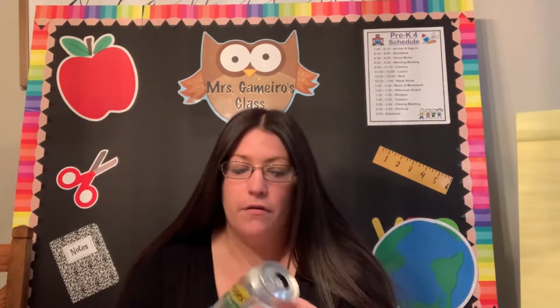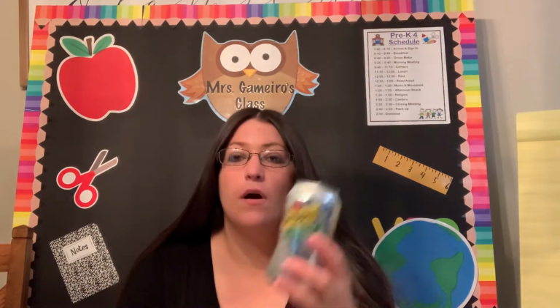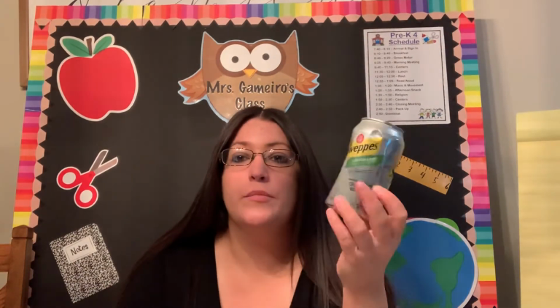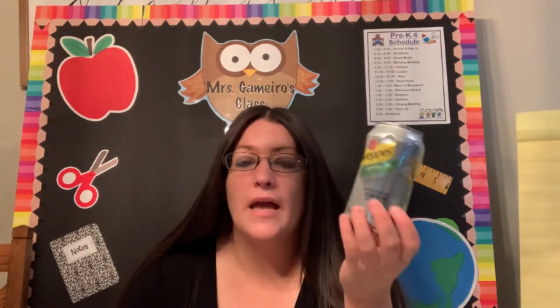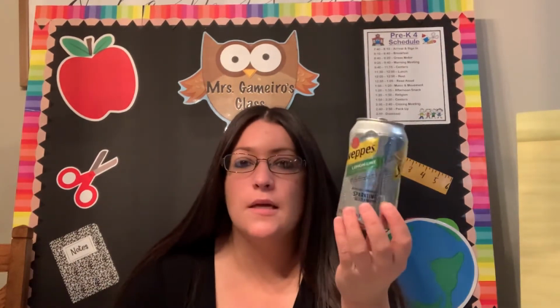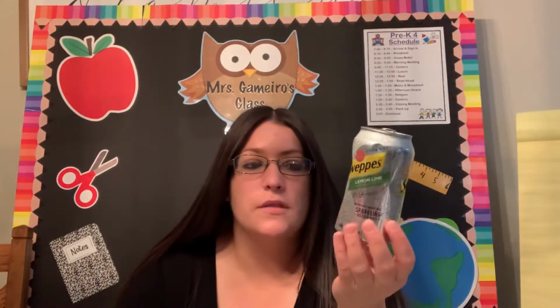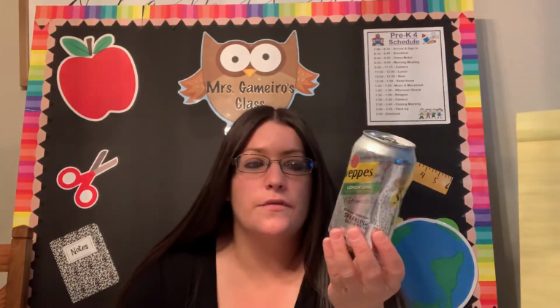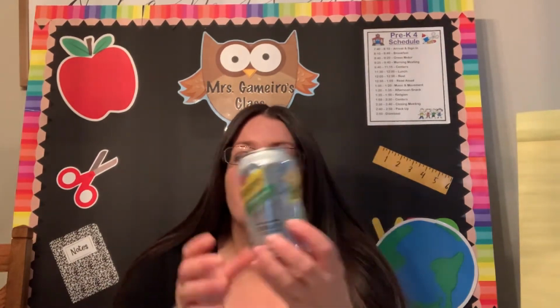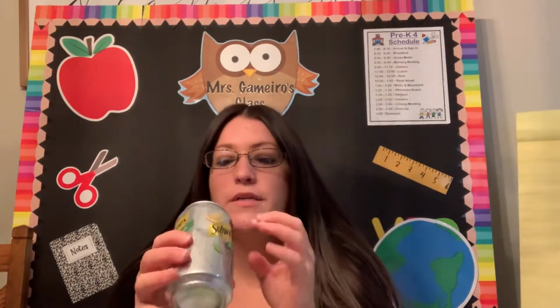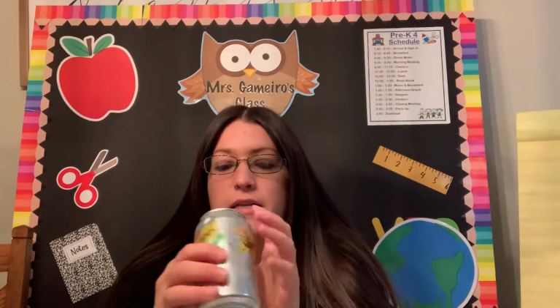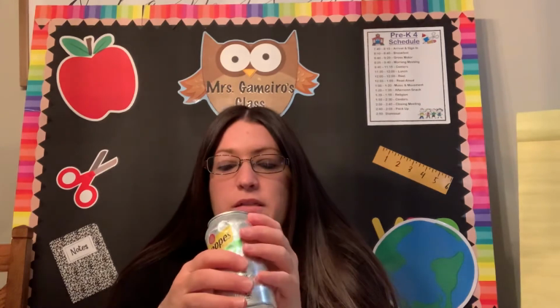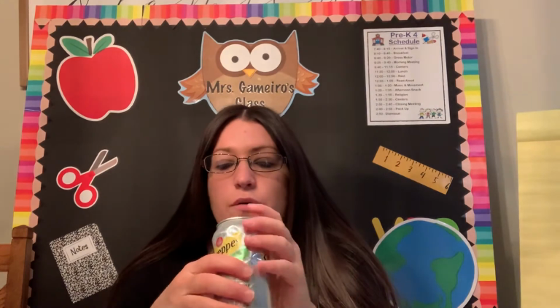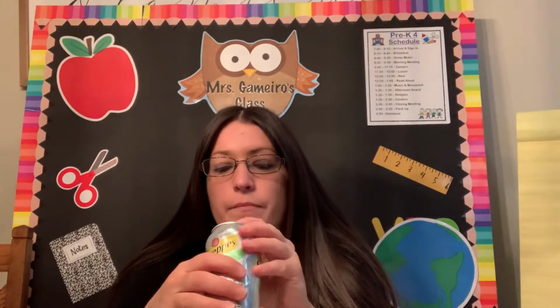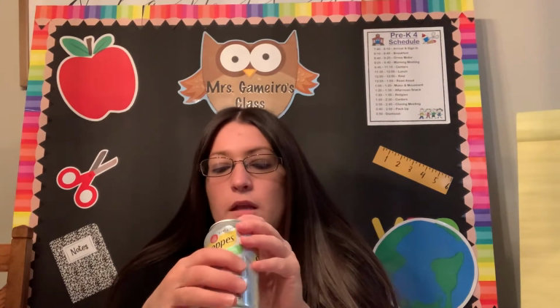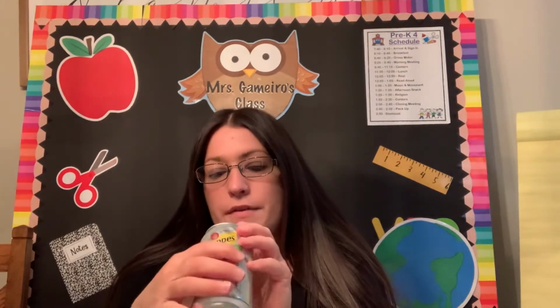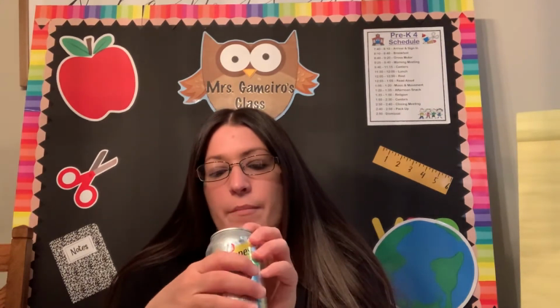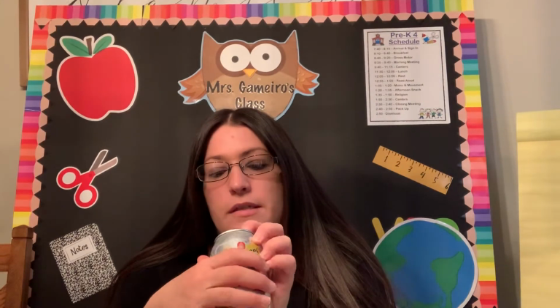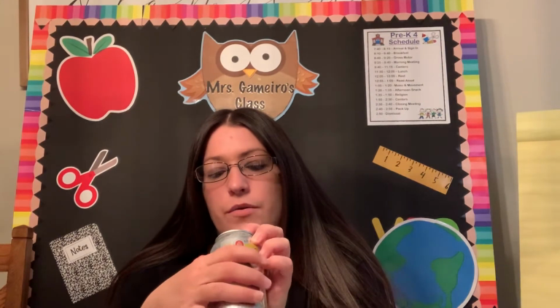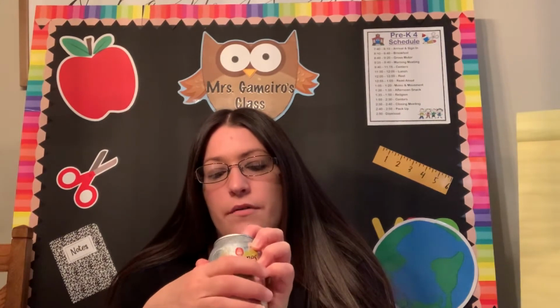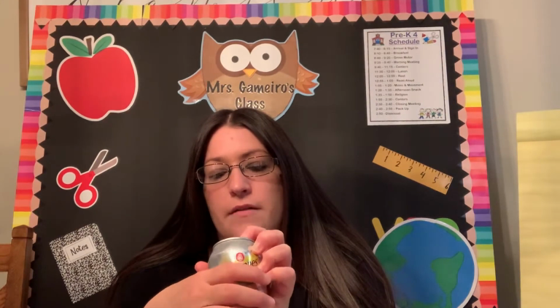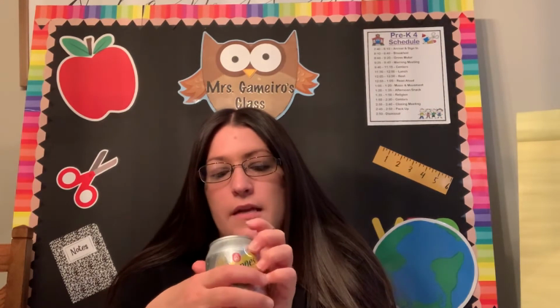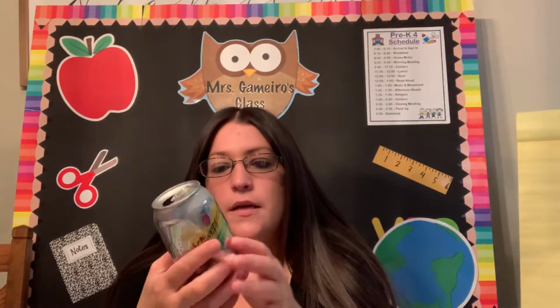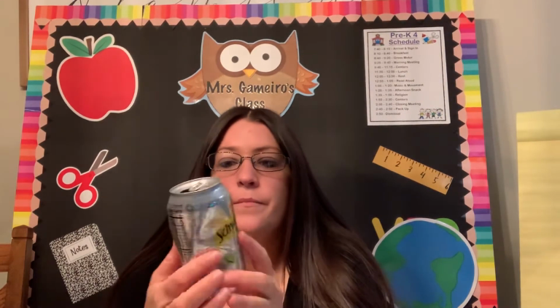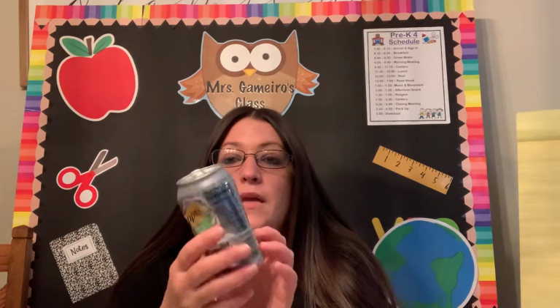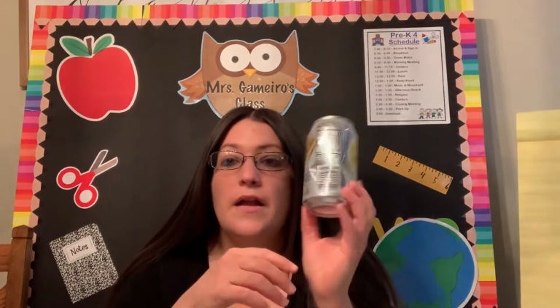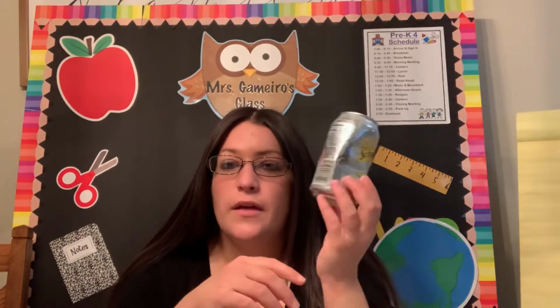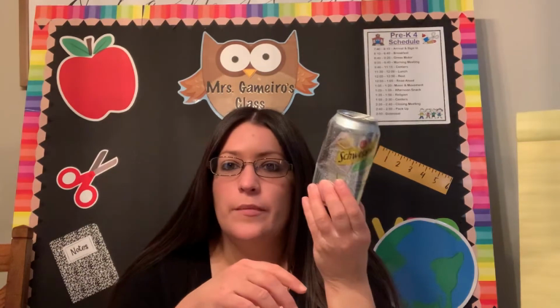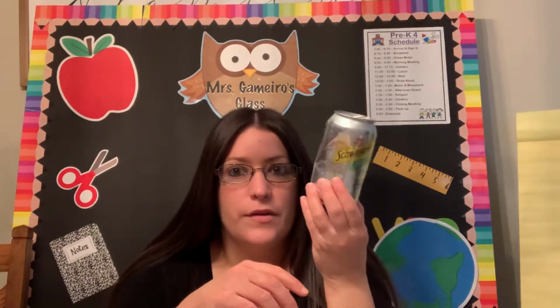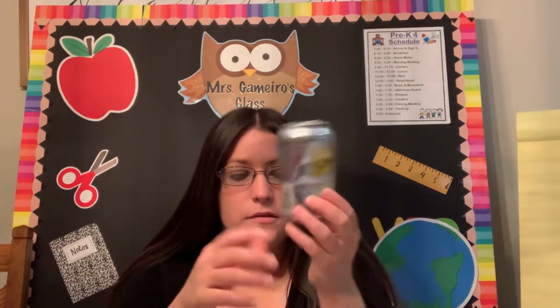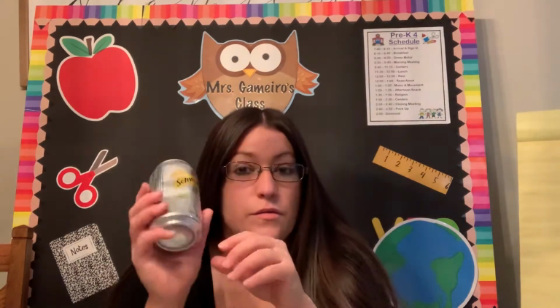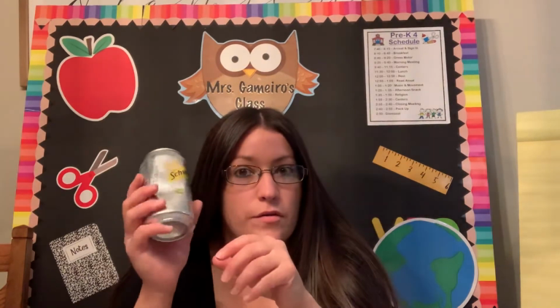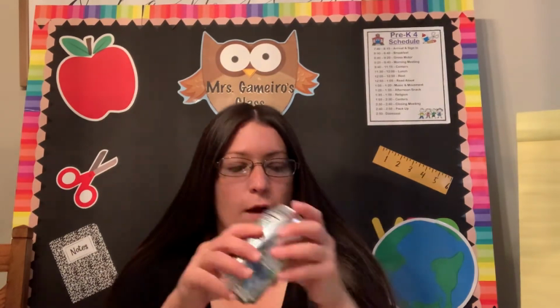We already know our aluminum cans can be recycled, right? You can take these back to the store. Look on the top — it says New York, five cents. And you can get money back for these. So these are really helpful.